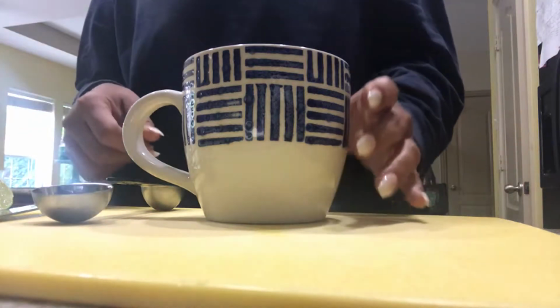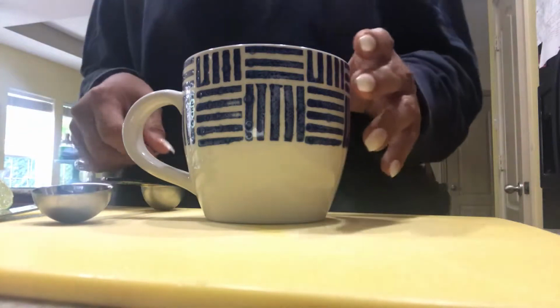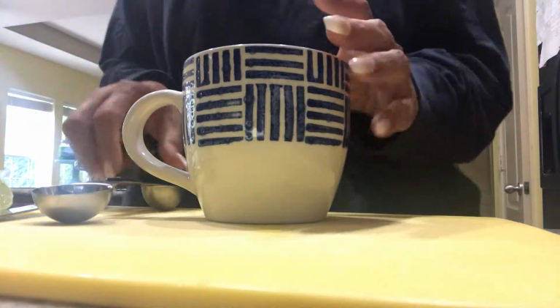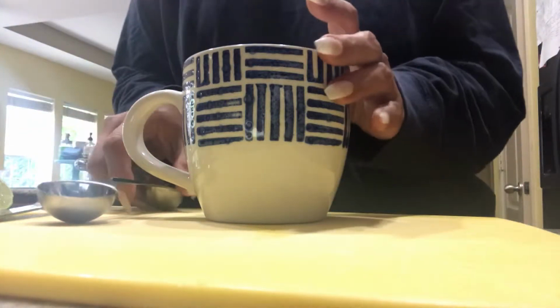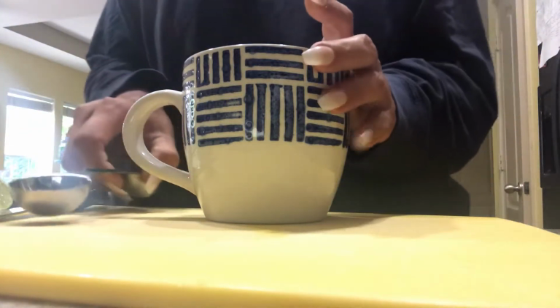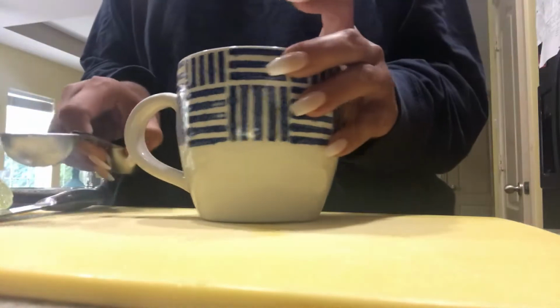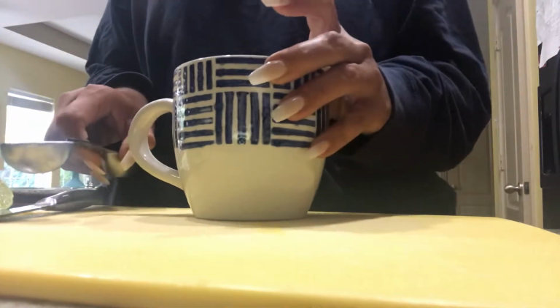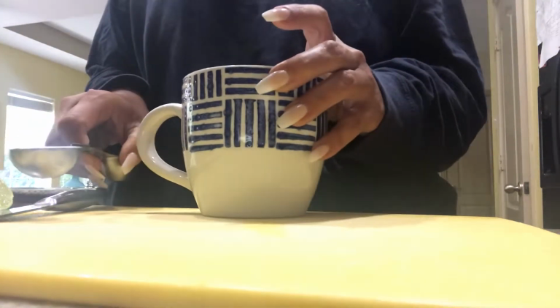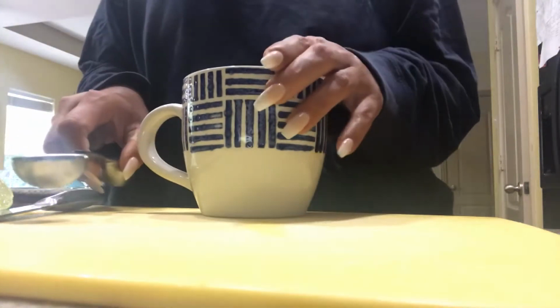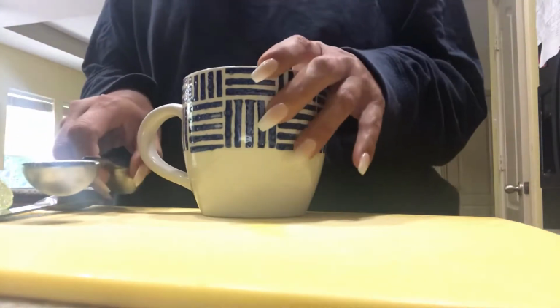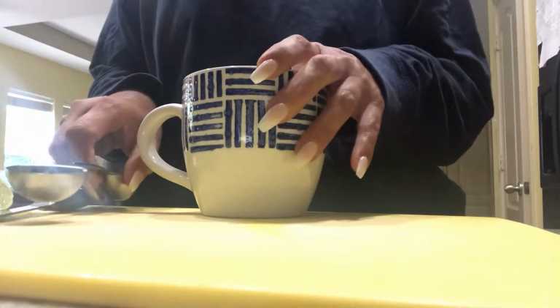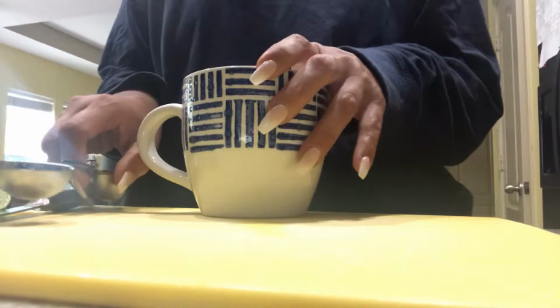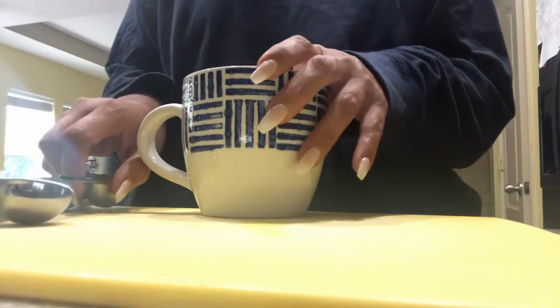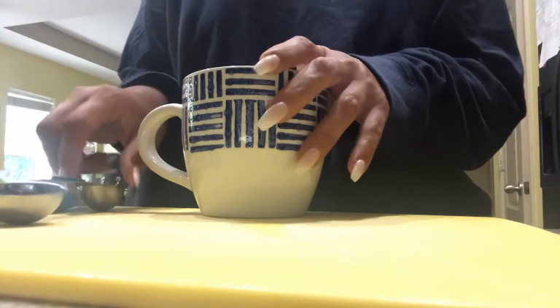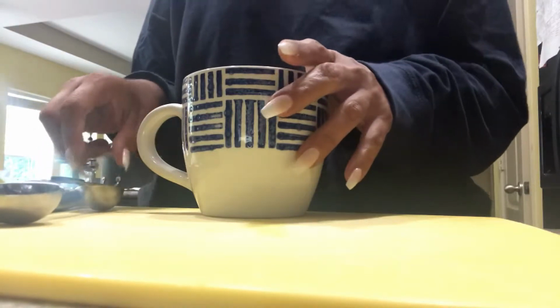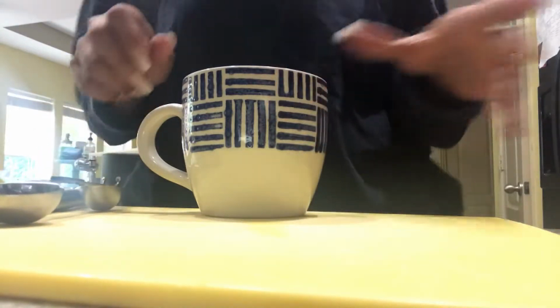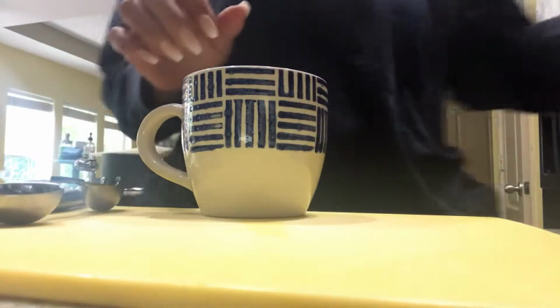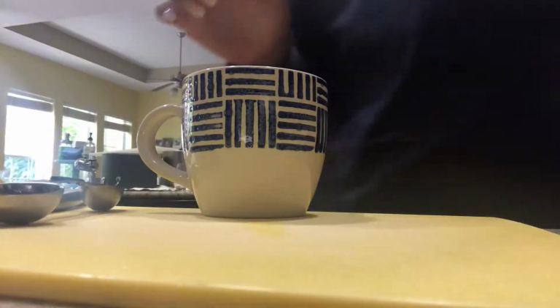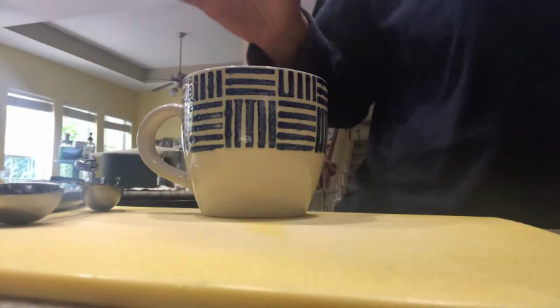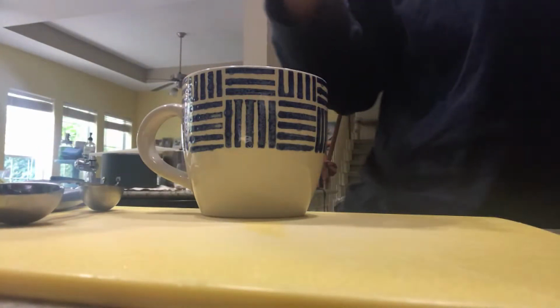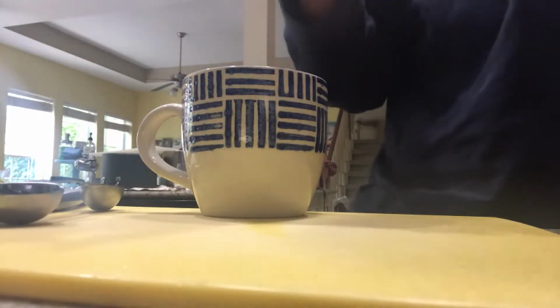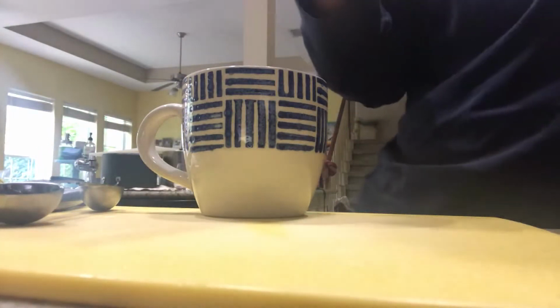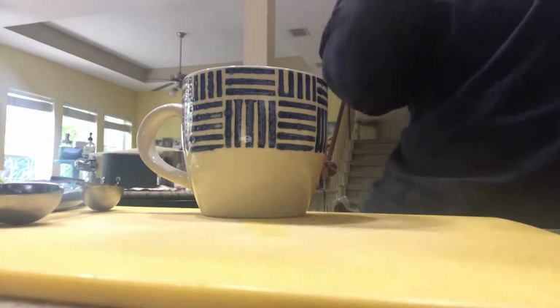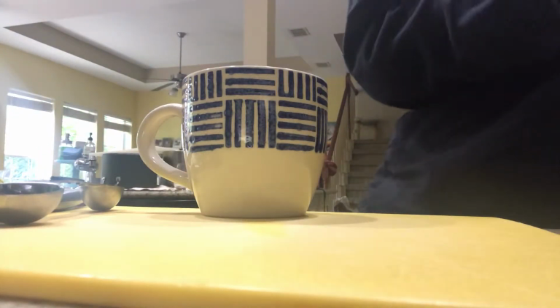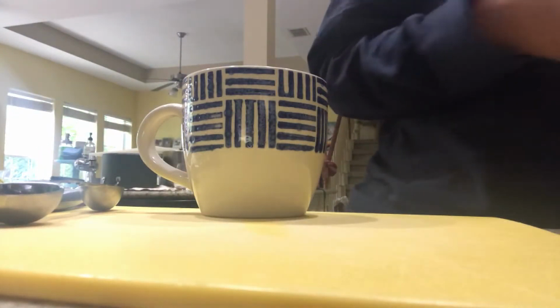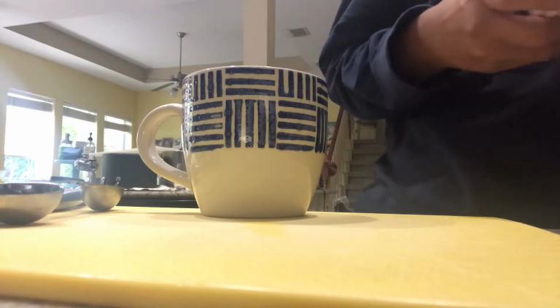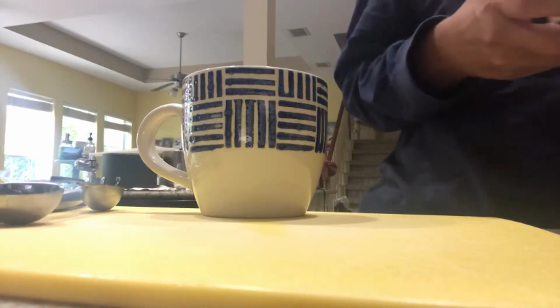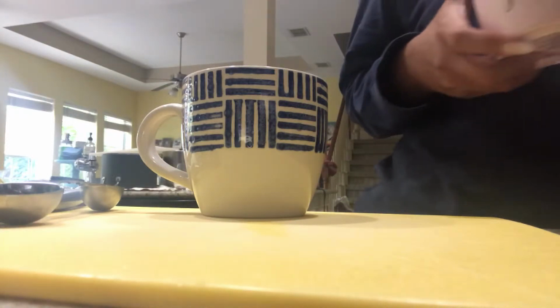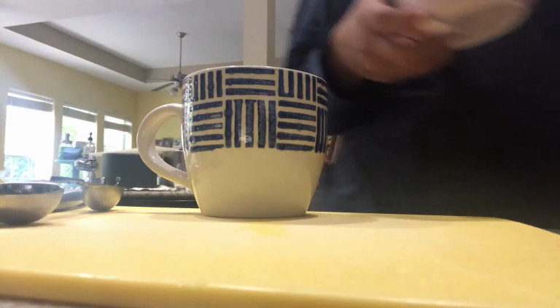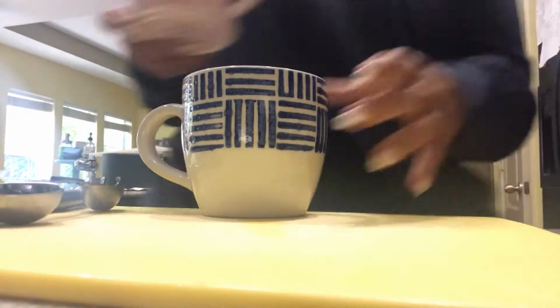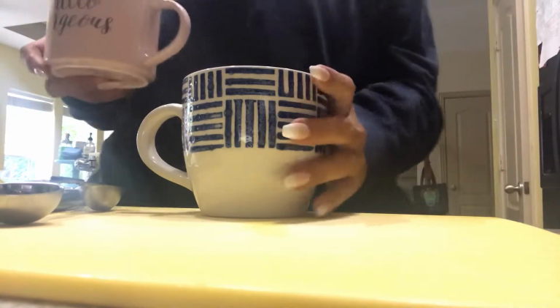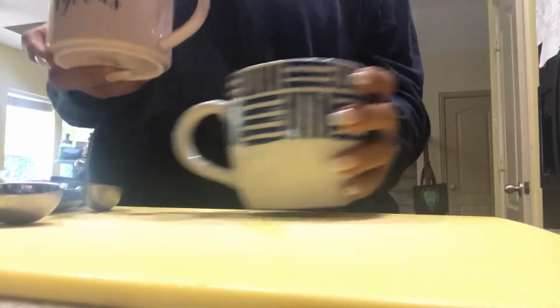Hey guys, I'm going to show you how I make my apple cider vinegar drink. And I apologize ahead of time for my dogs in the background.